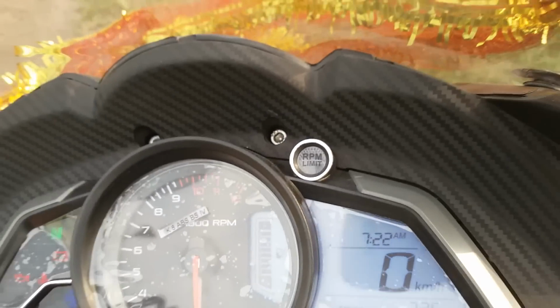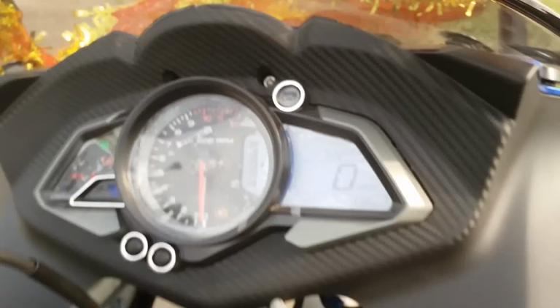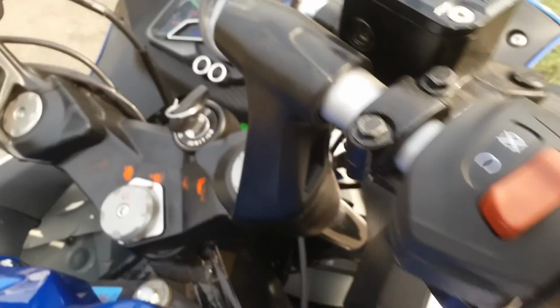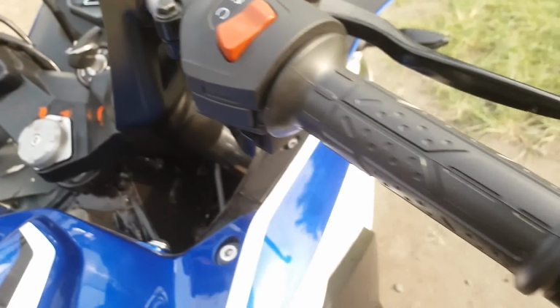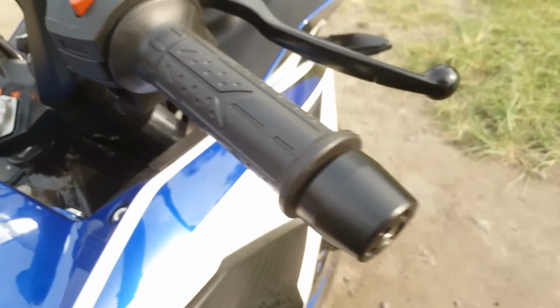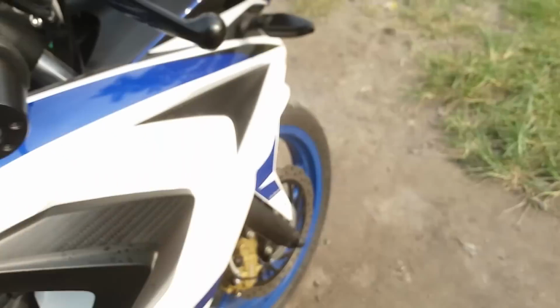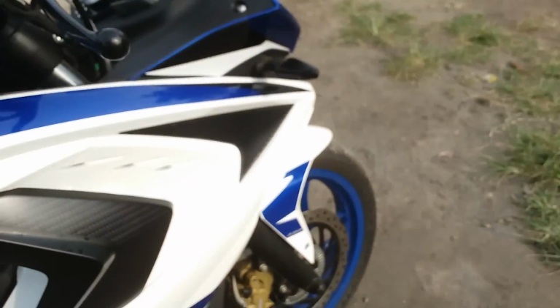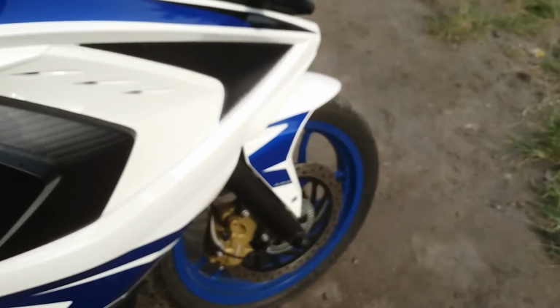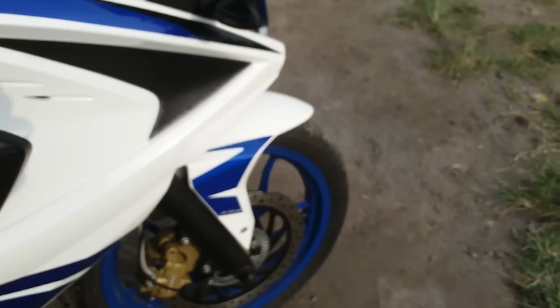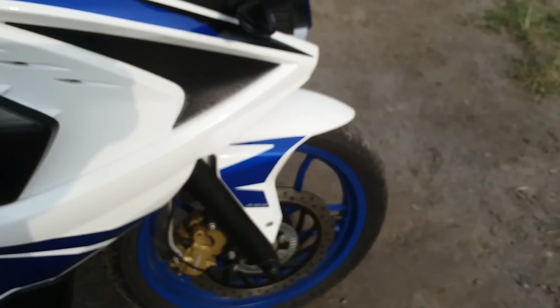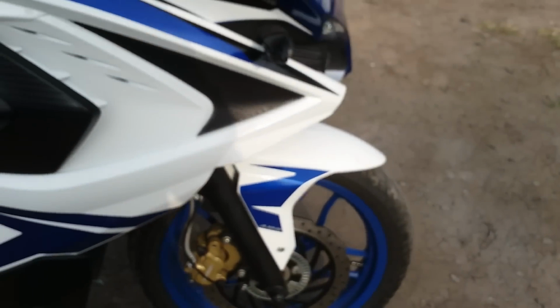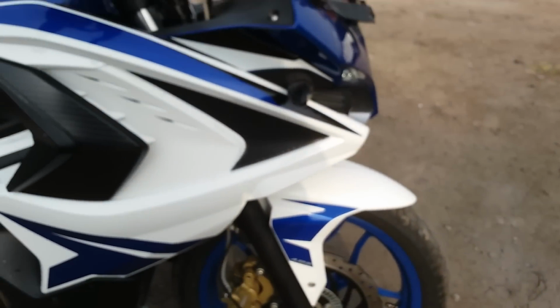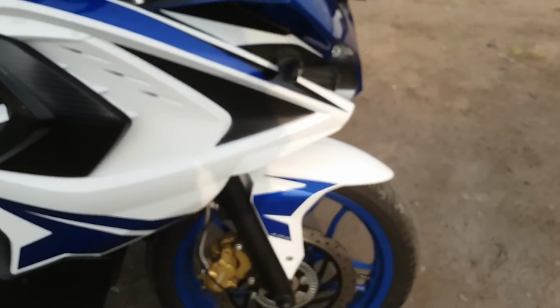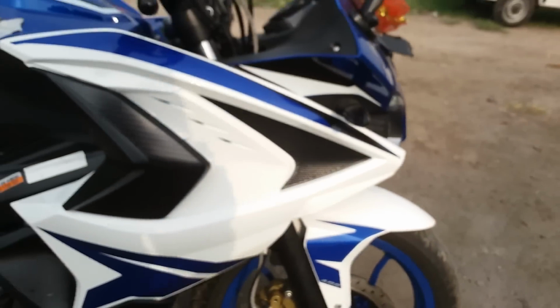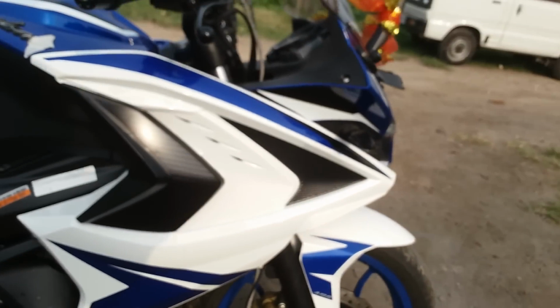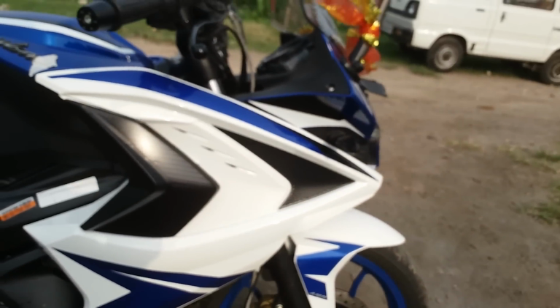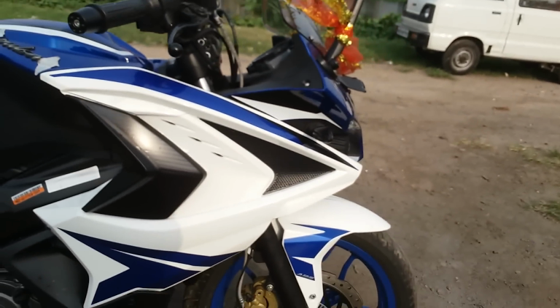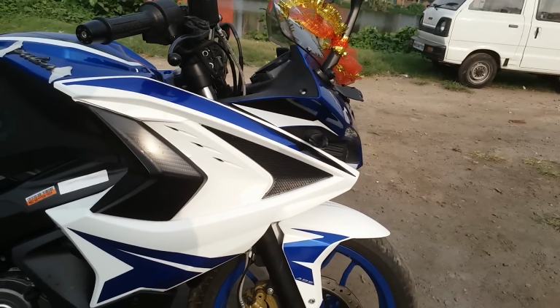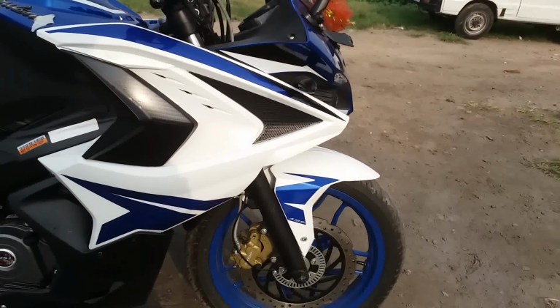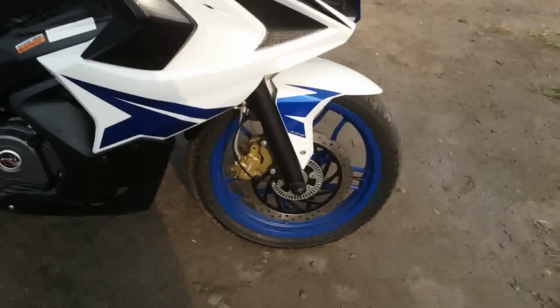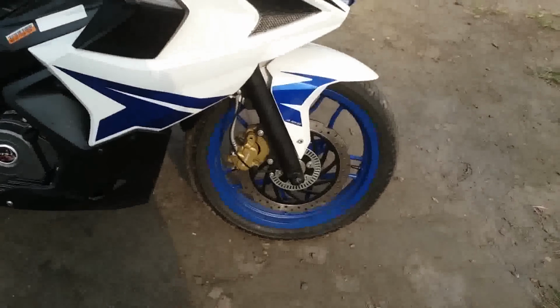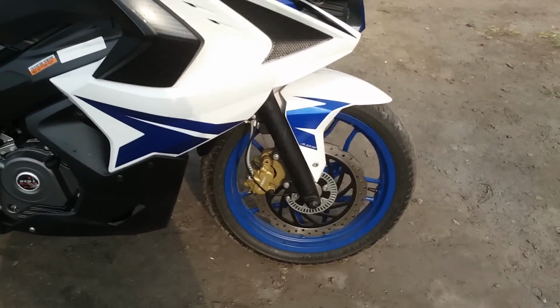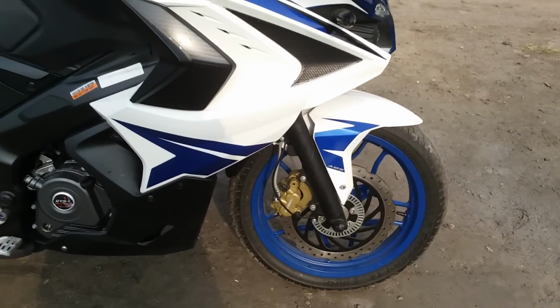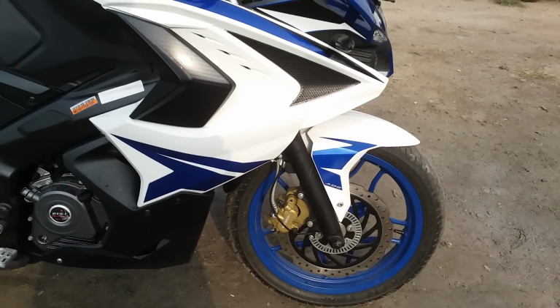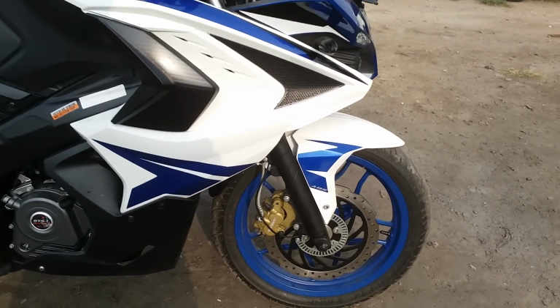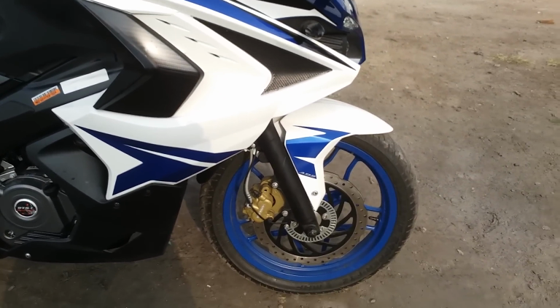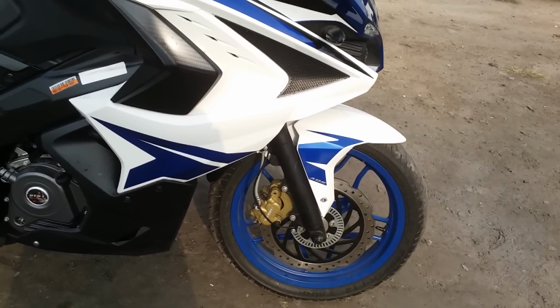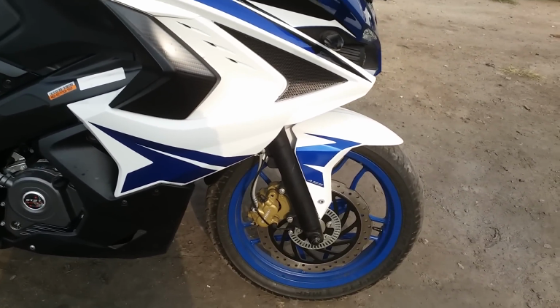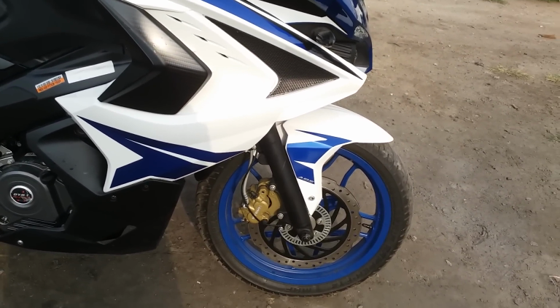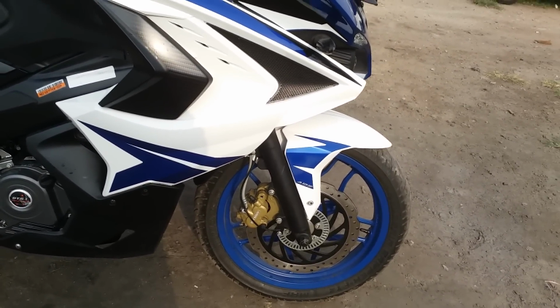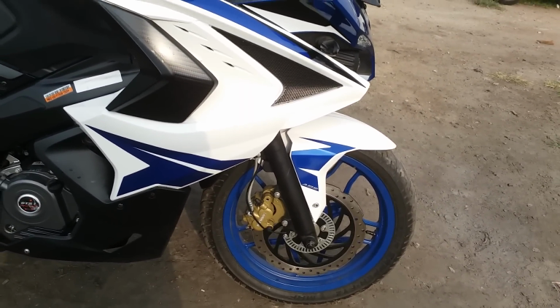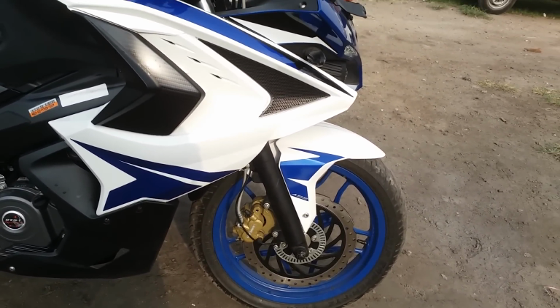This is the ABS model — sadly it has only single-channel ABS, which means the ABS works only on the front brake.